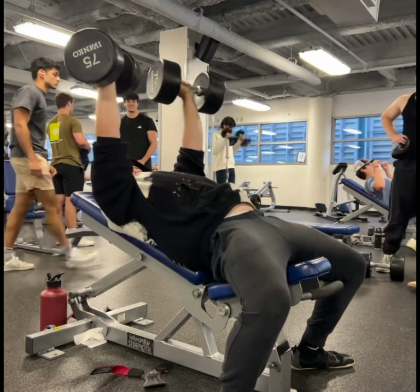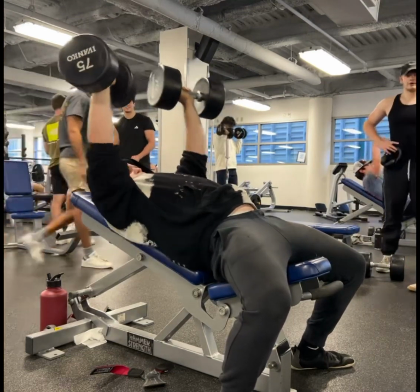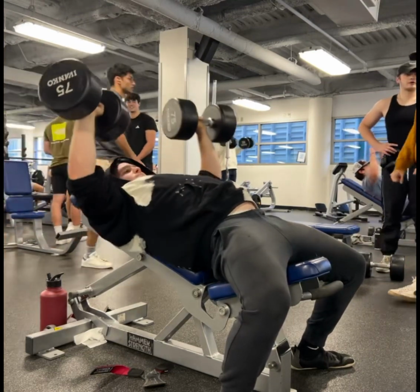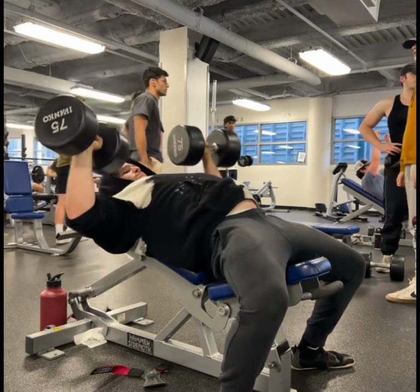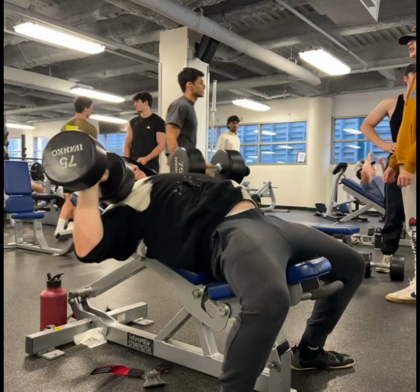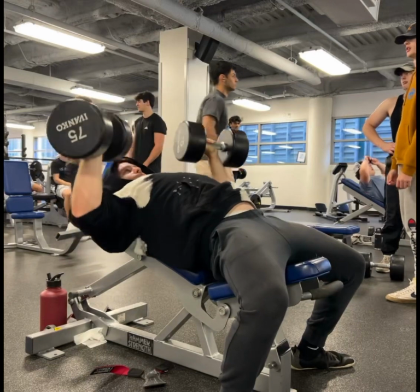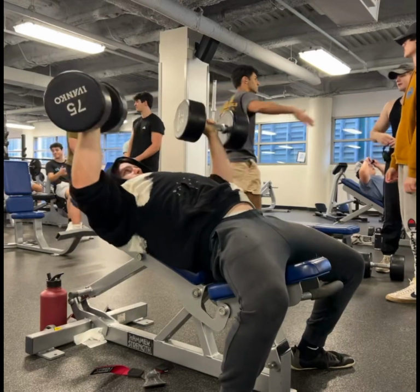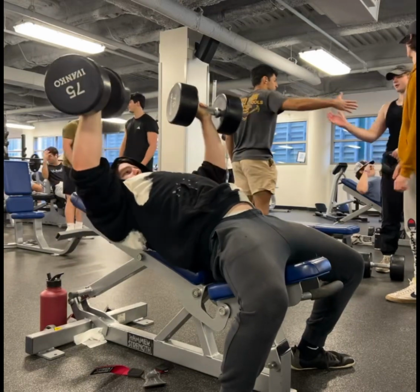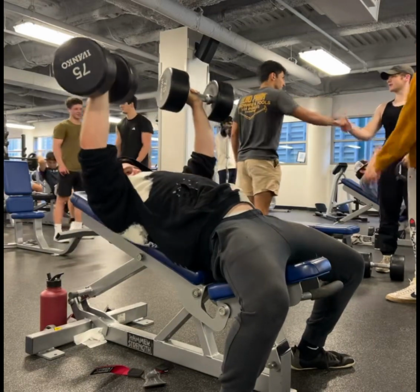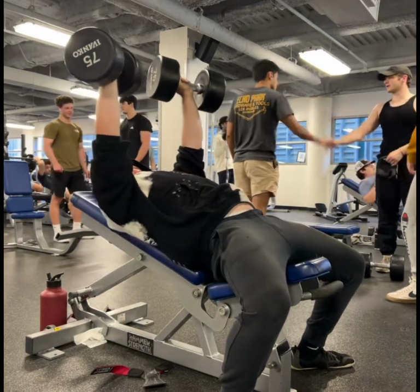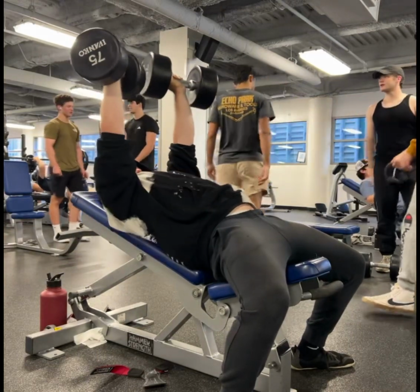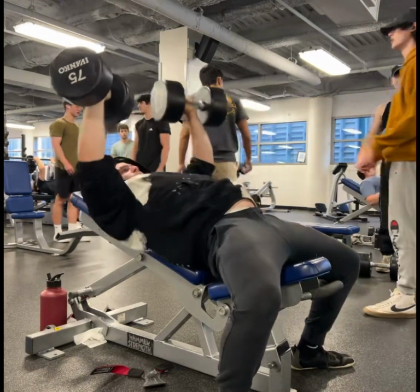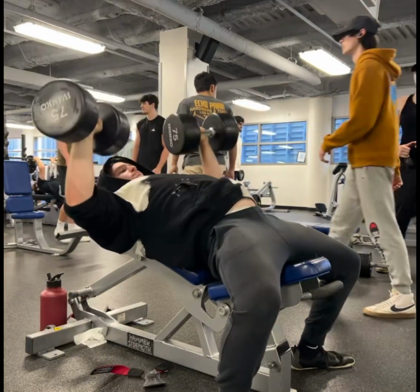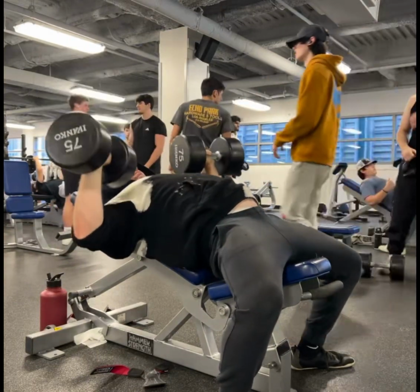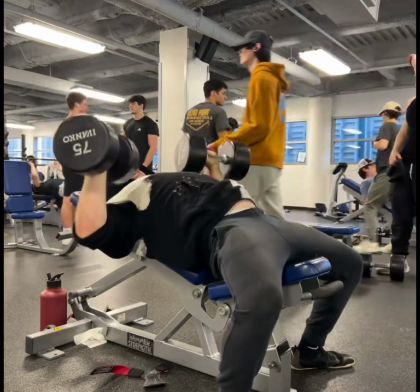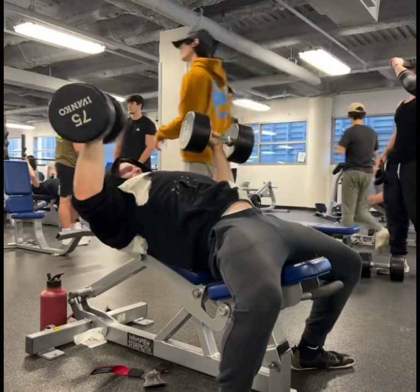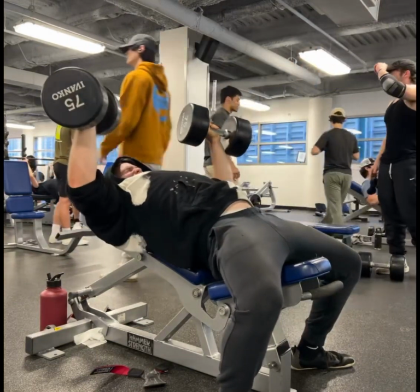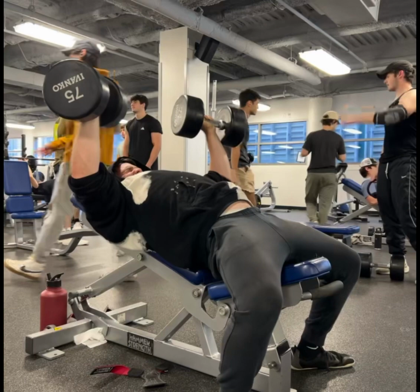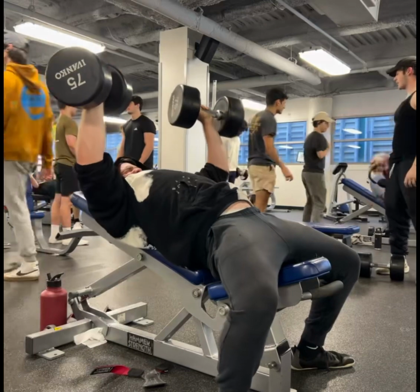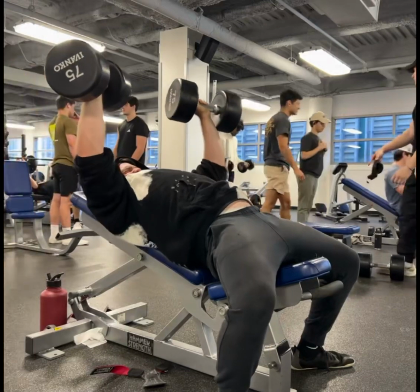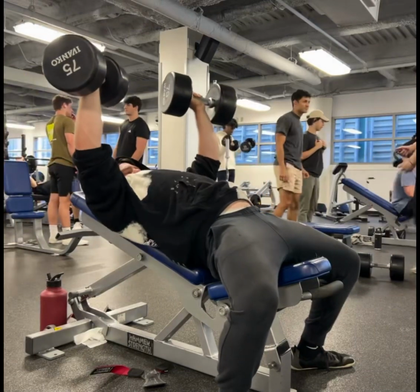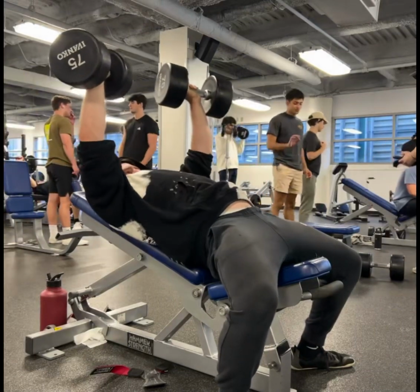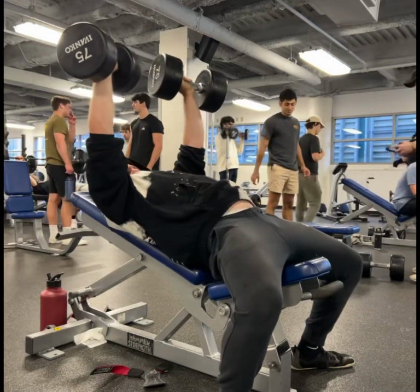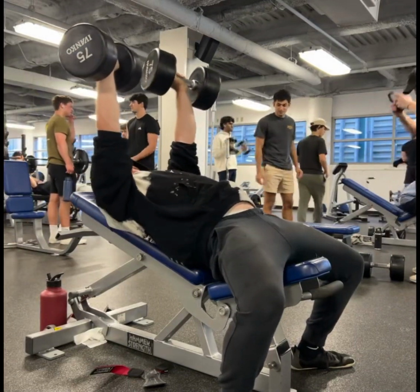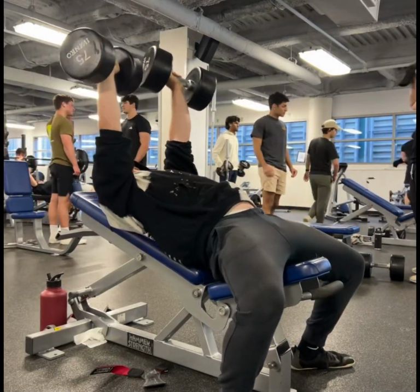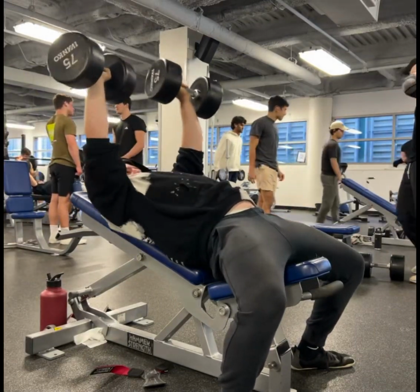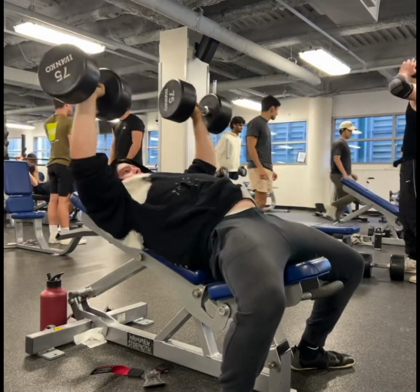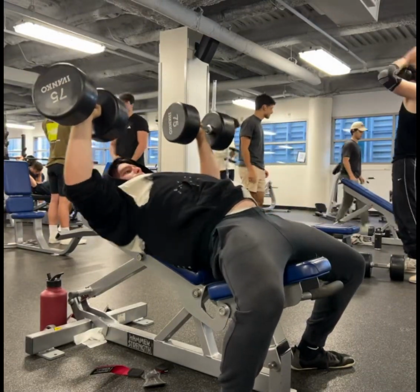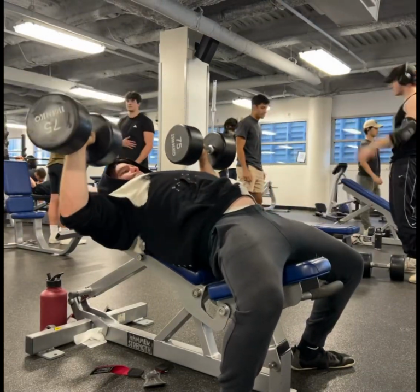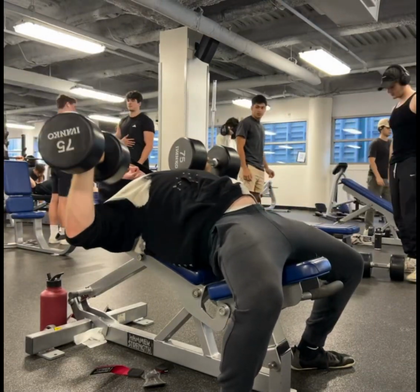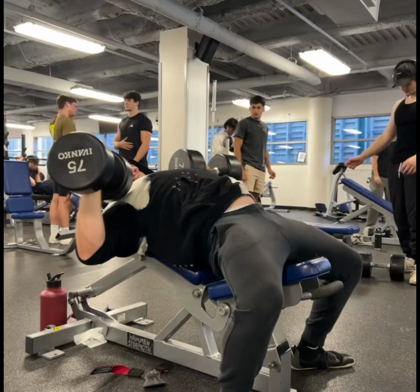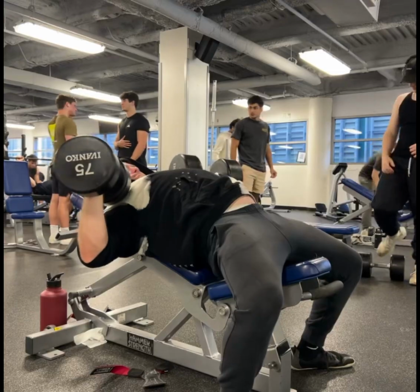I'm going for about 12 repetitions on this one, more on the higher end, and I get 12 on this. This is a great upper pec builder, especially the low incline. Studies show greater activation of the upper pec with this one.